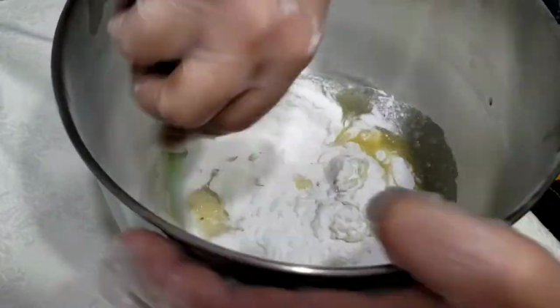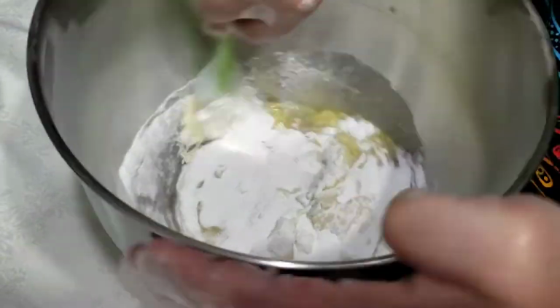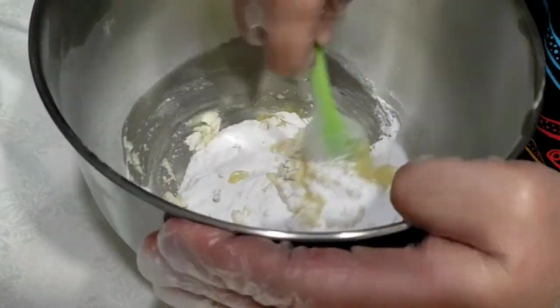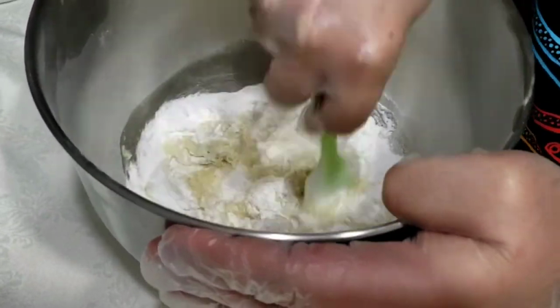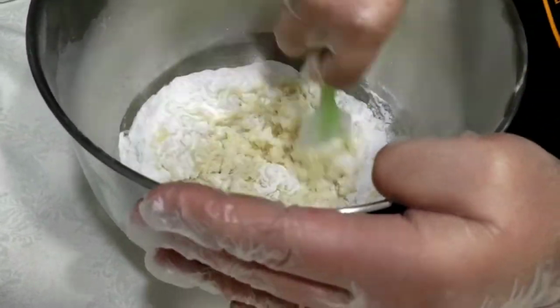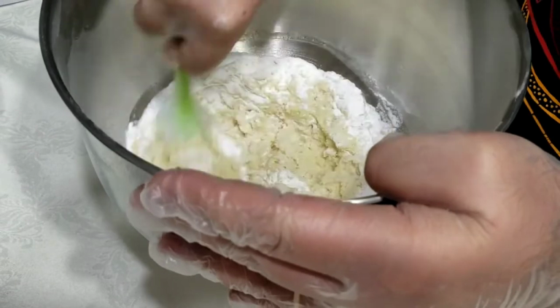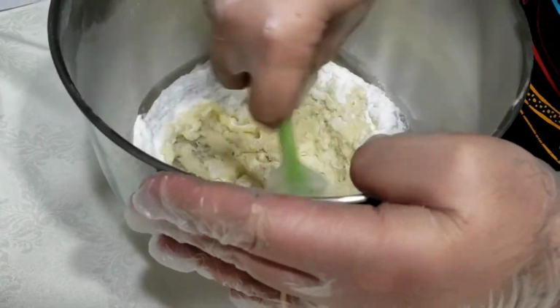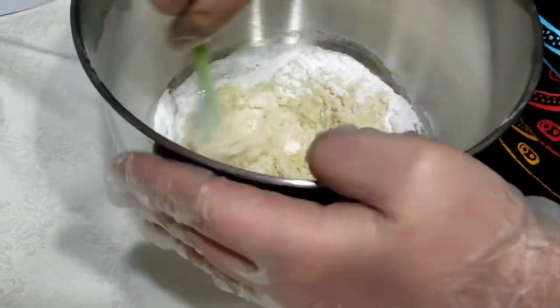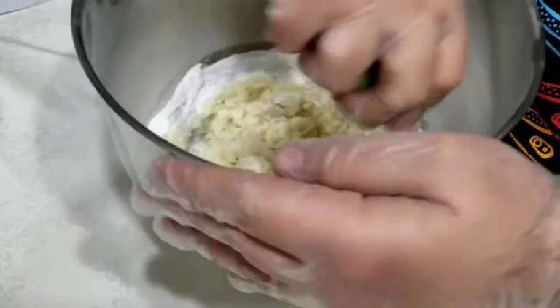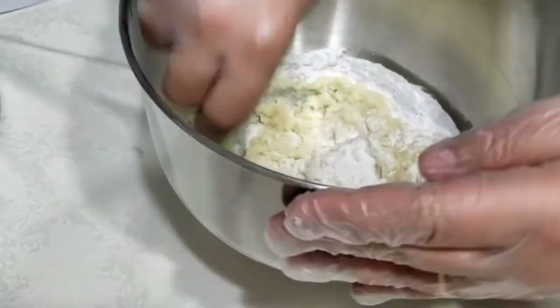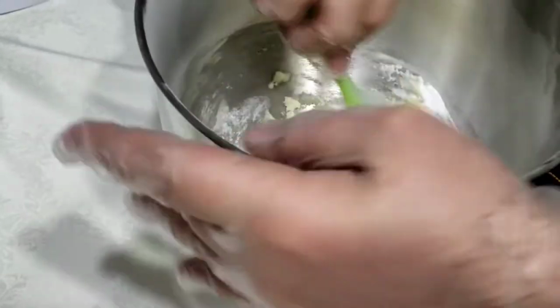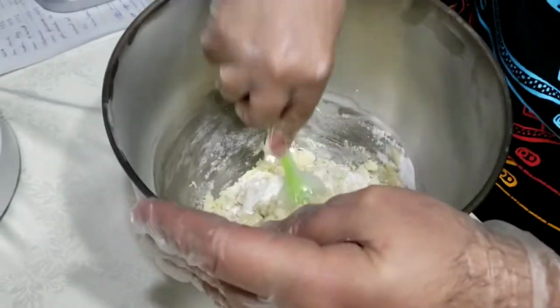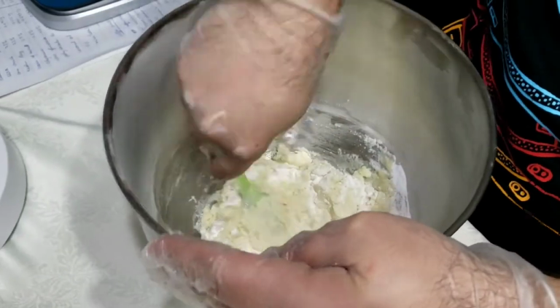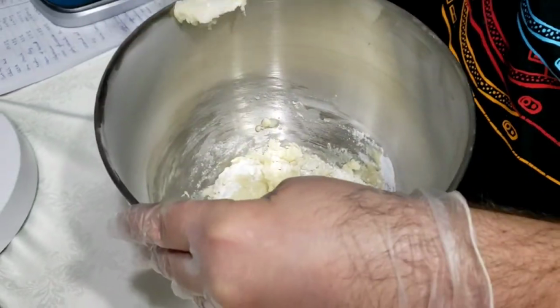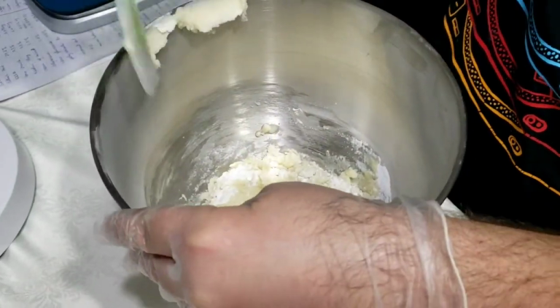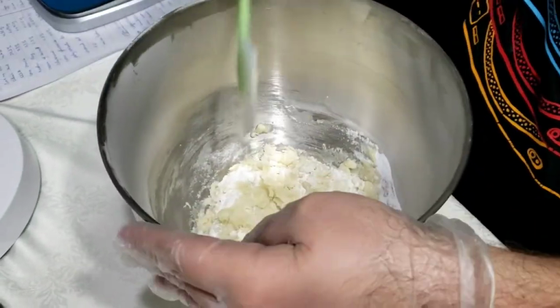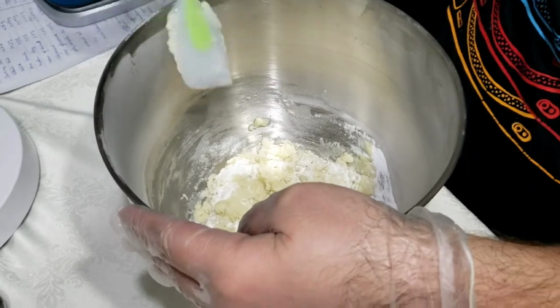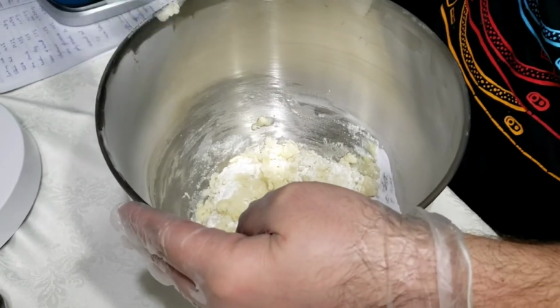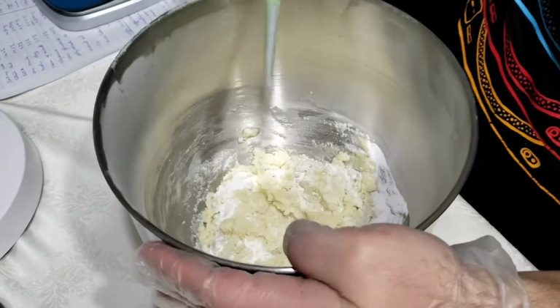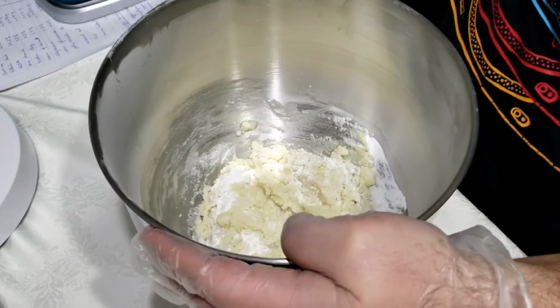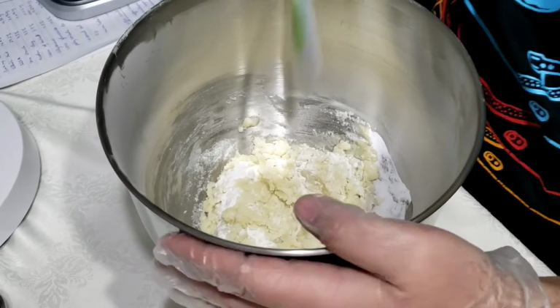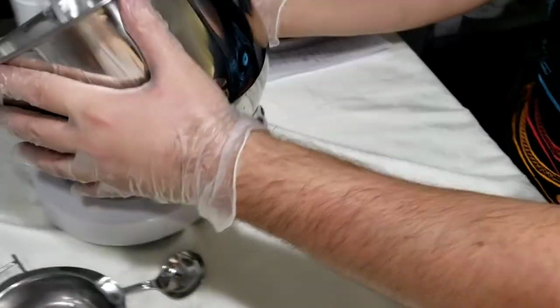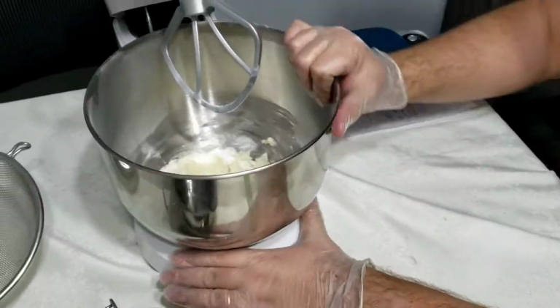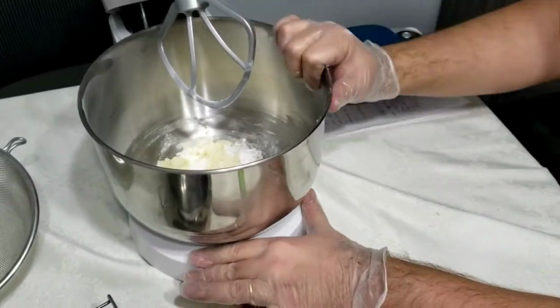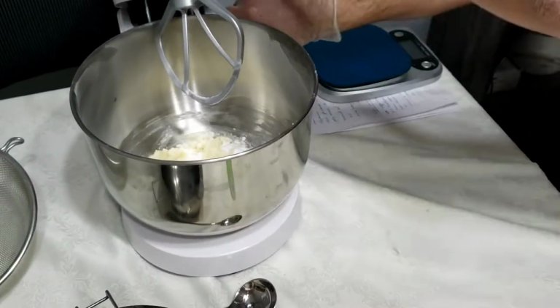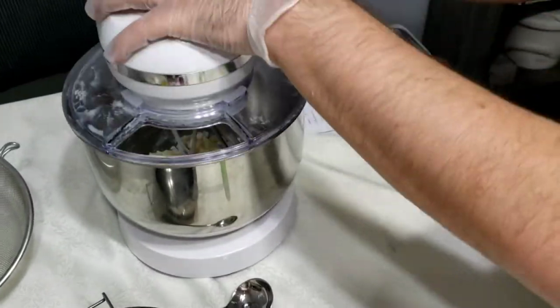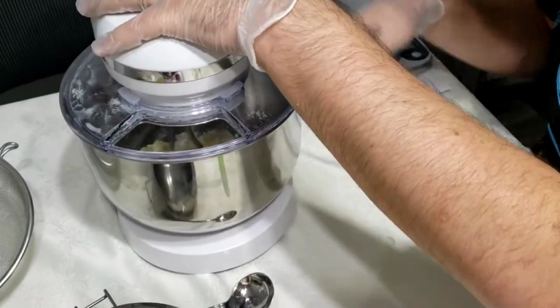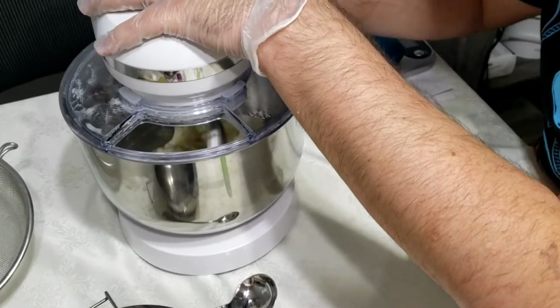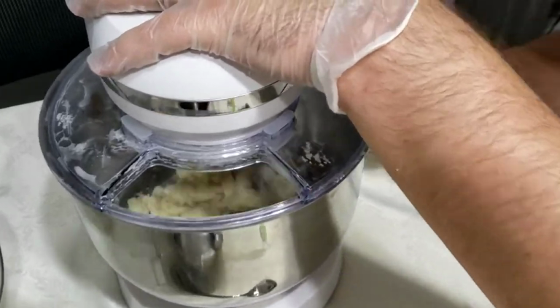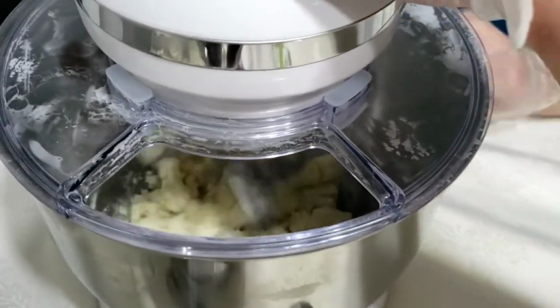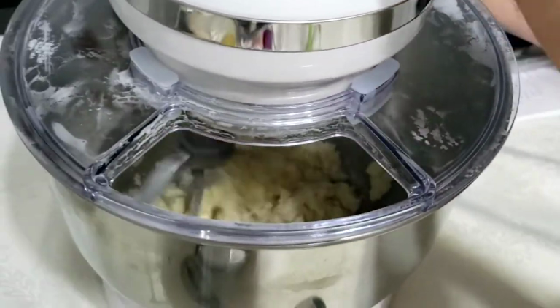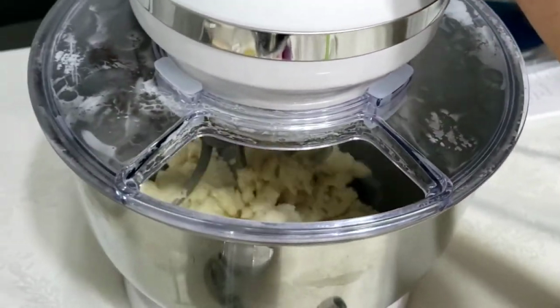I mixed all the dry ingredients and the wet ingredients together using a spatula, then put them back into the mixer for less than a minute, and it formed like a dough. It hardened and was ready to be used.